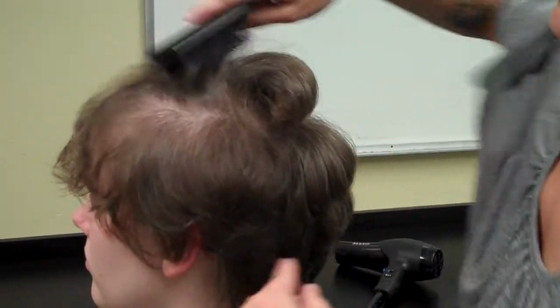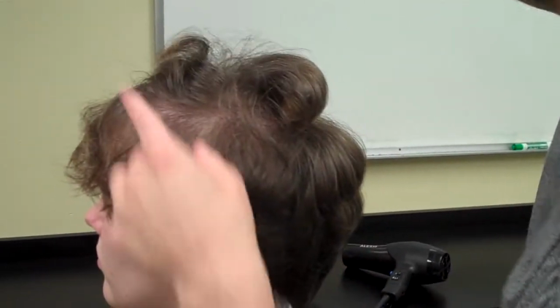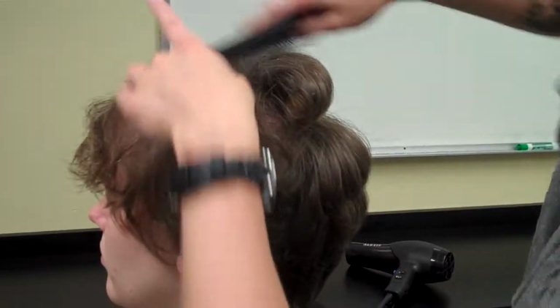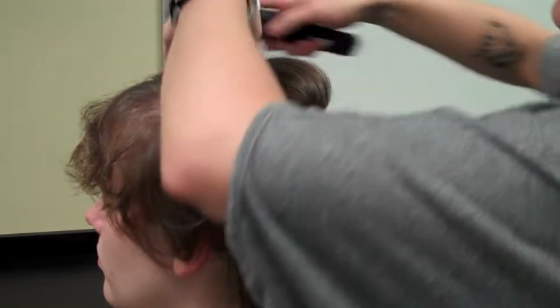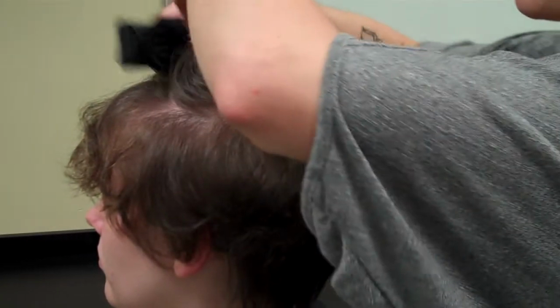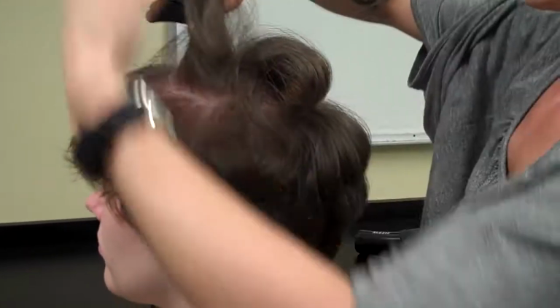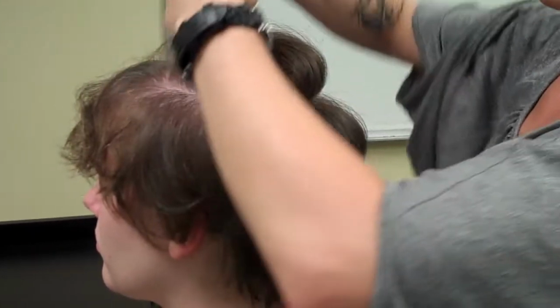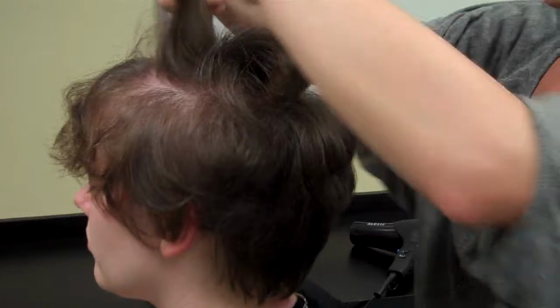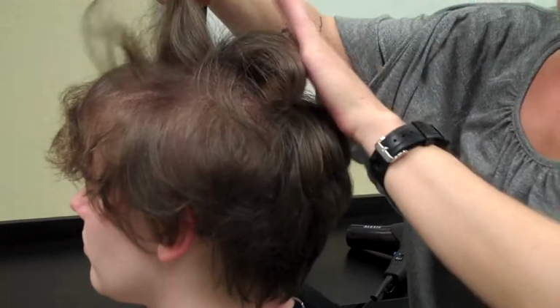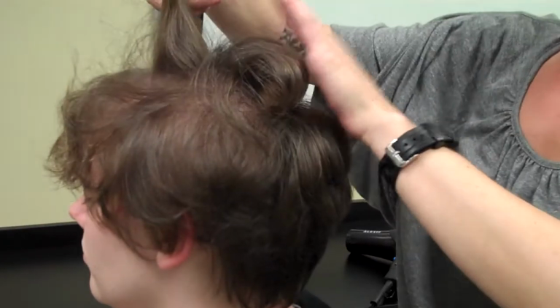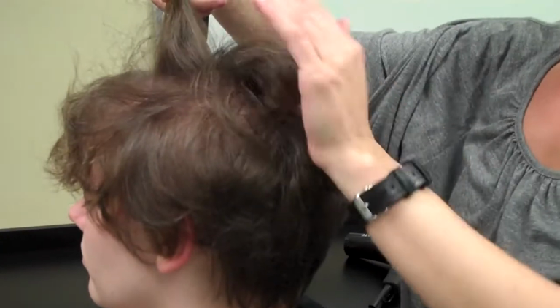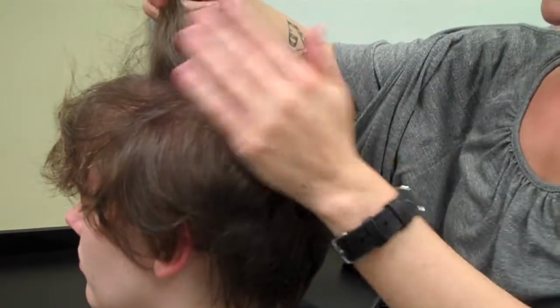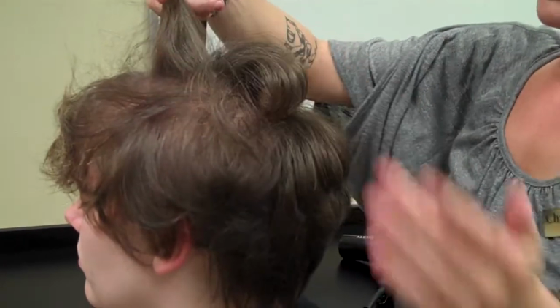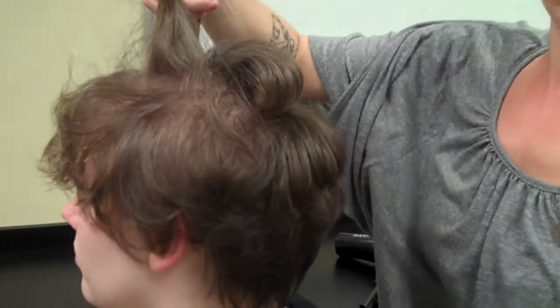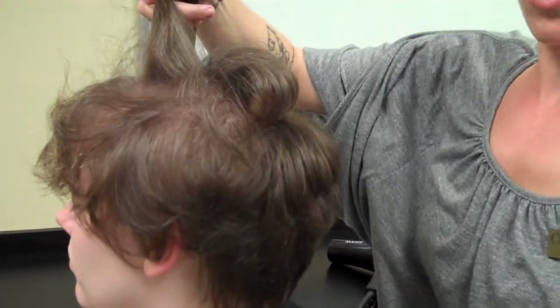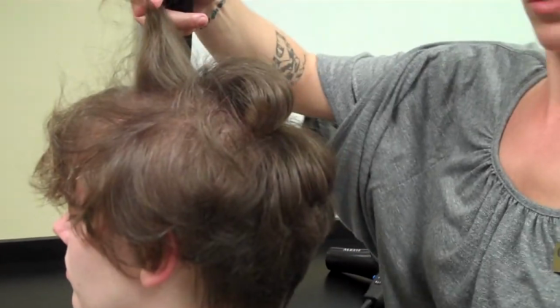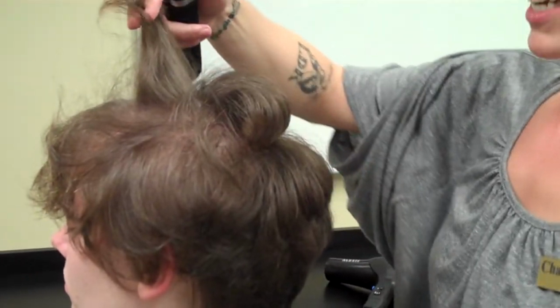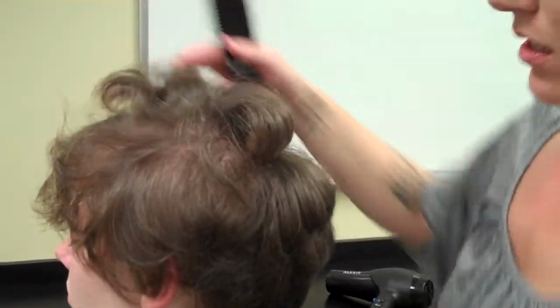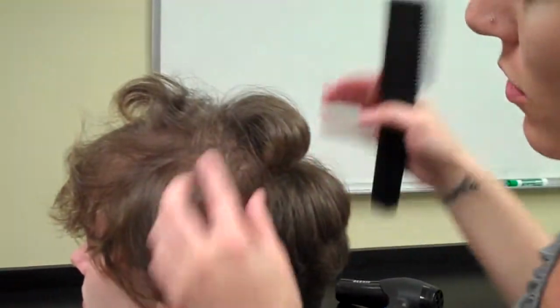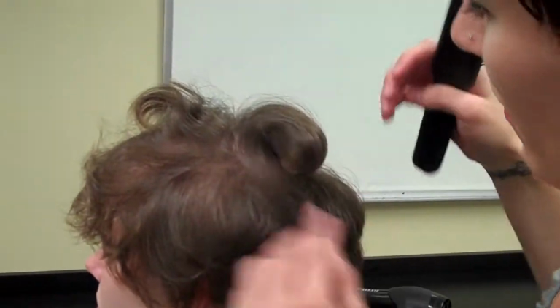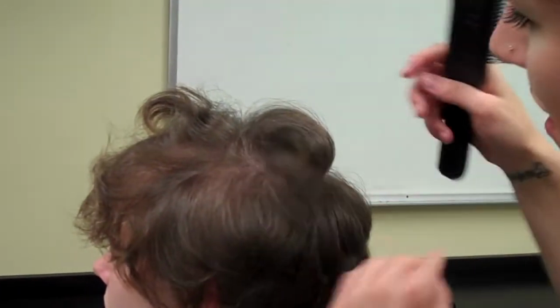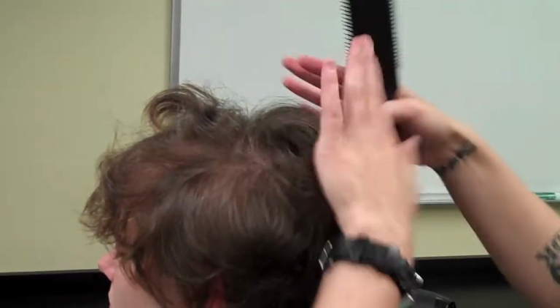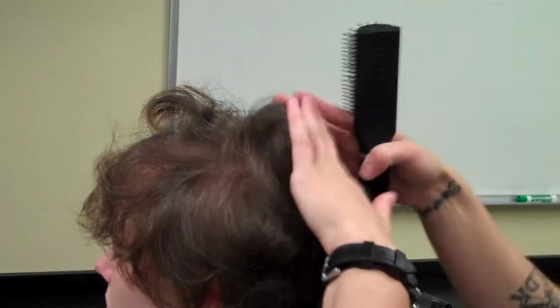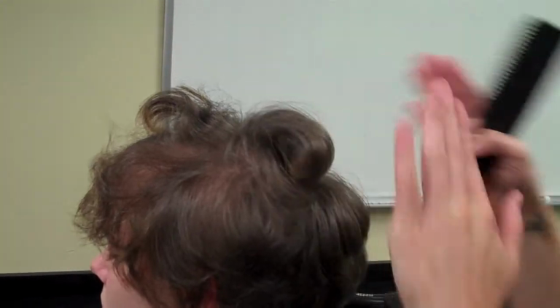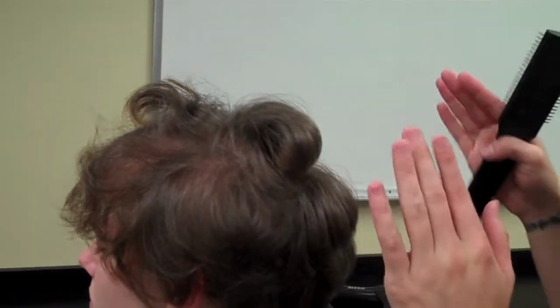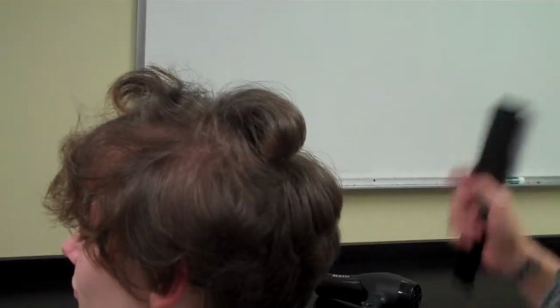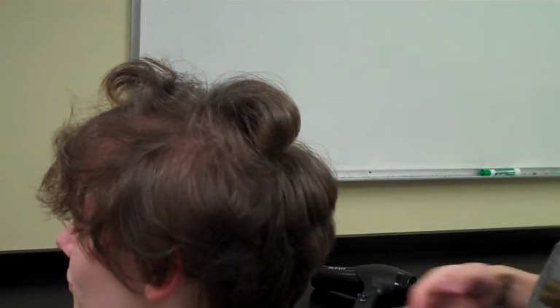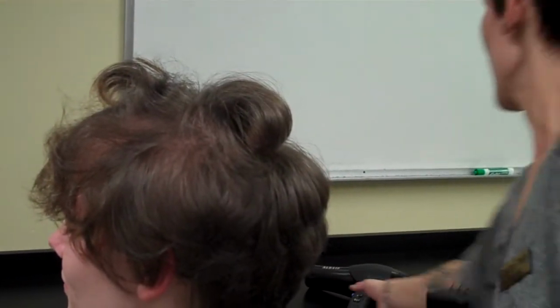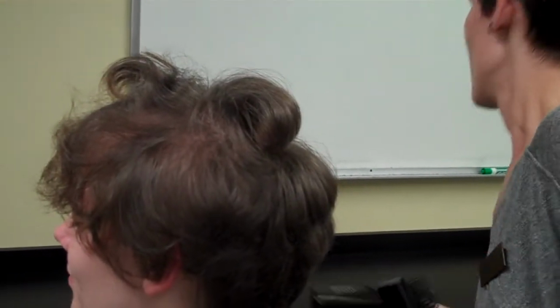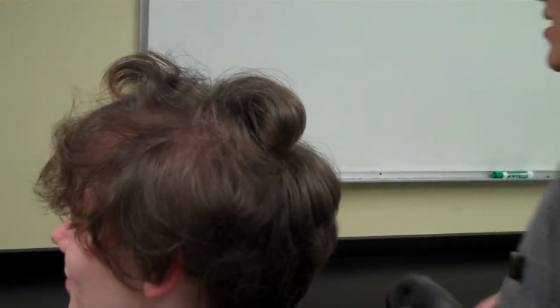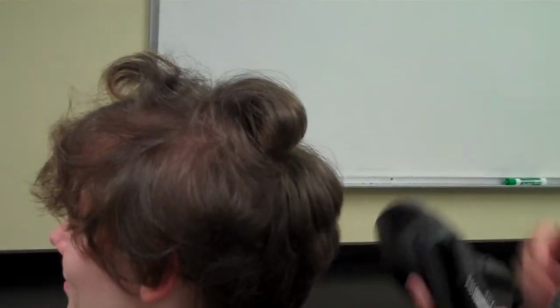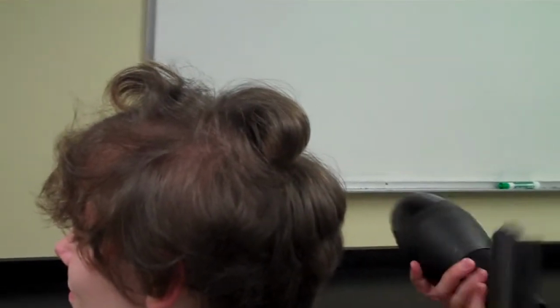One thing you want to do when blow drying is let the curl cool out. If you were to brush this out right away, it's going to get rid of most of the volume you just put in. So leave it in that little sausage curl until it uncurls a little bit and the heat's gone, then place it in.